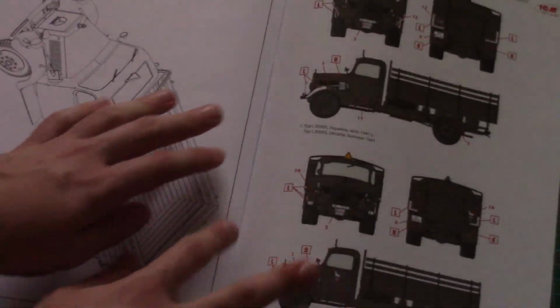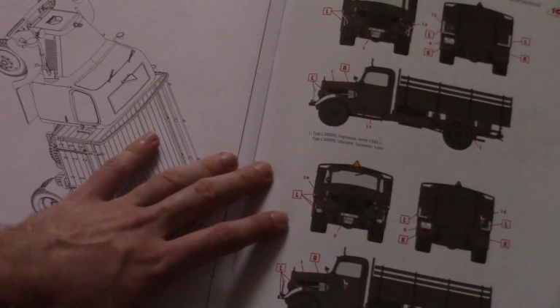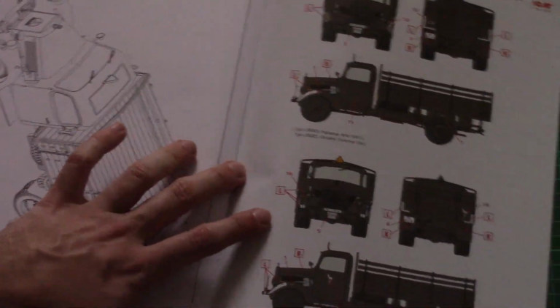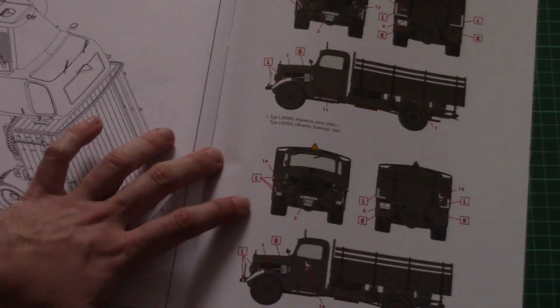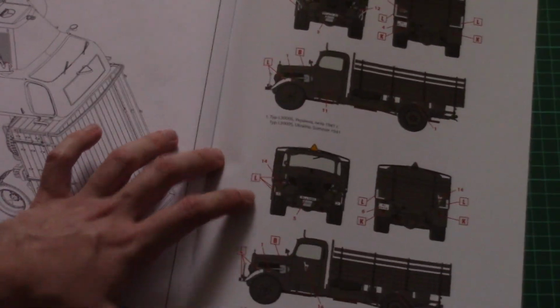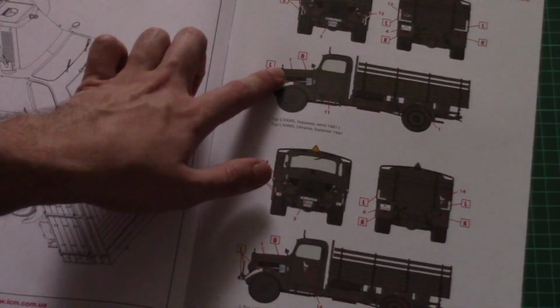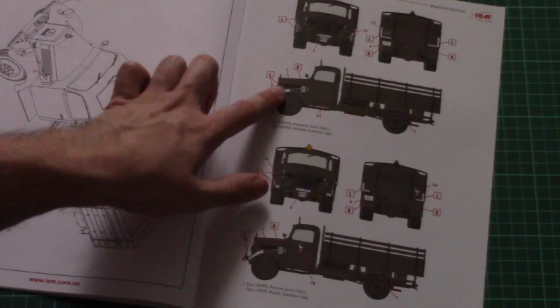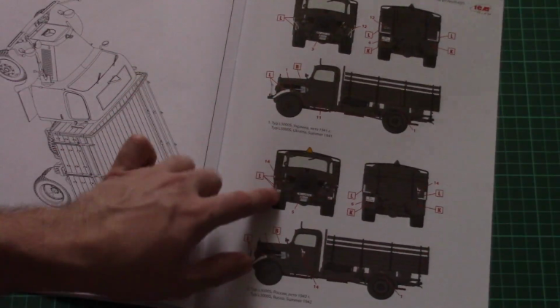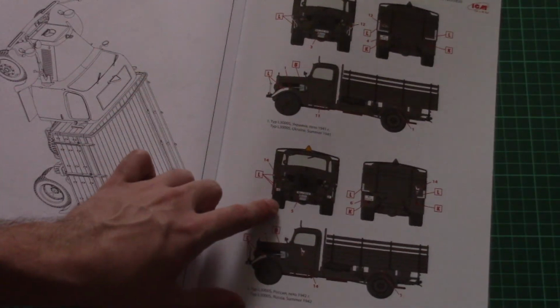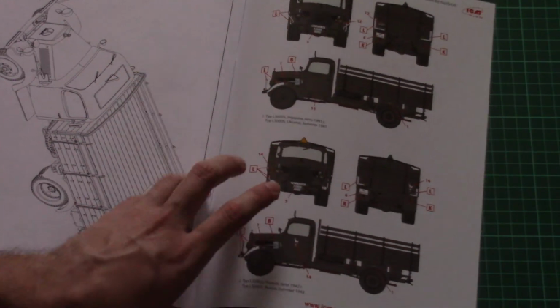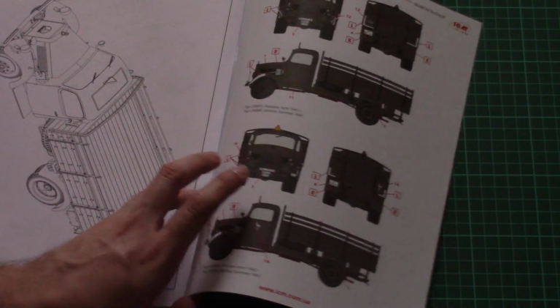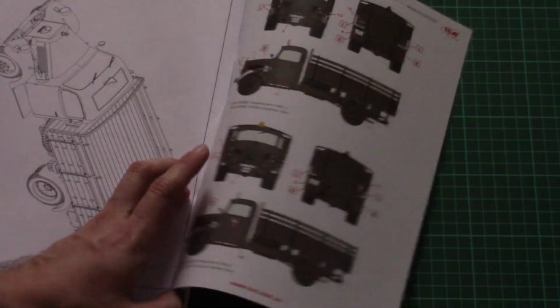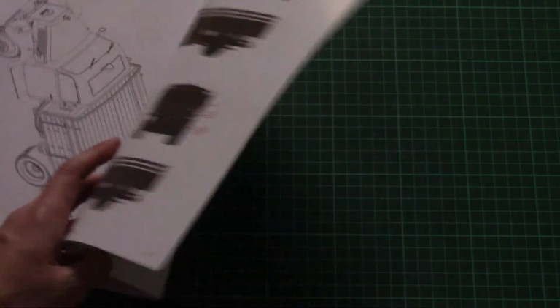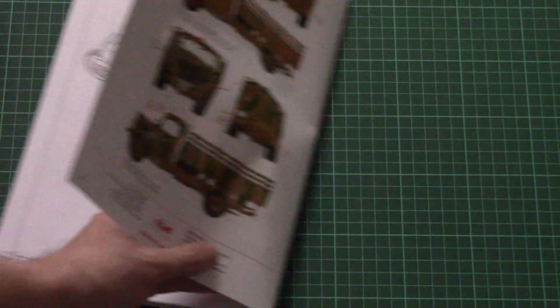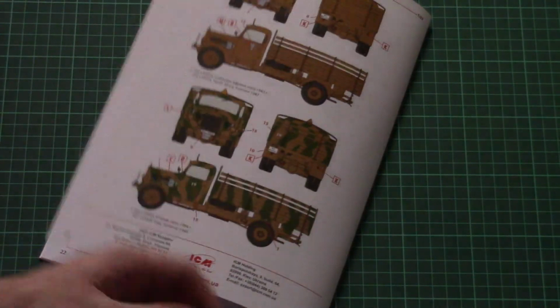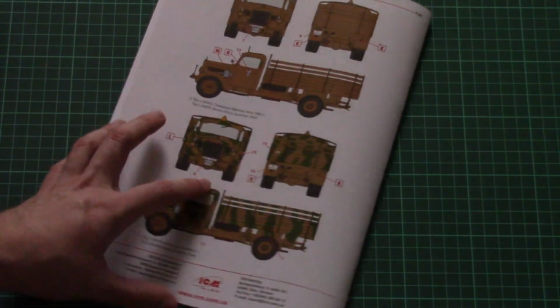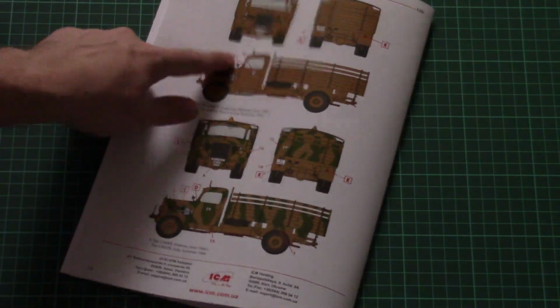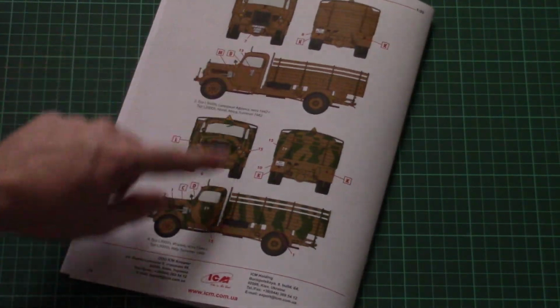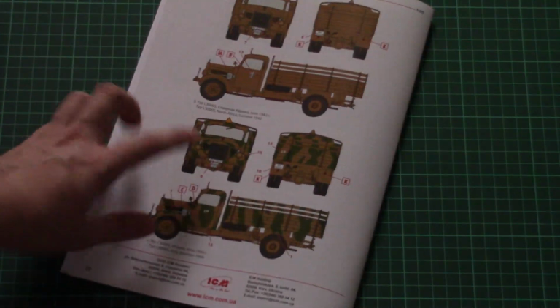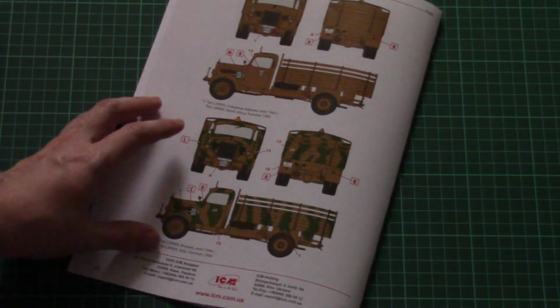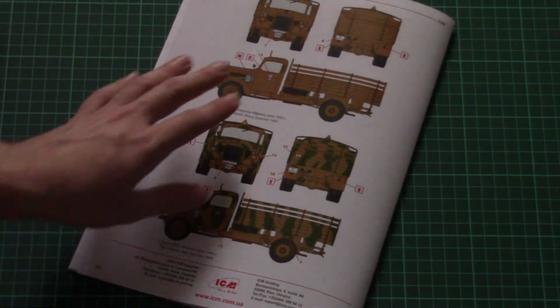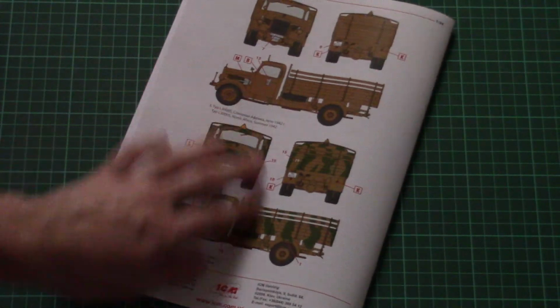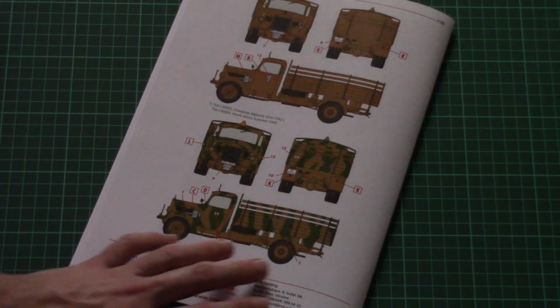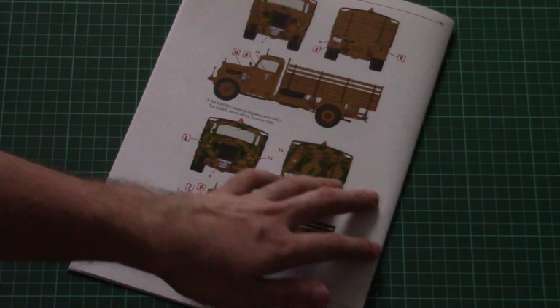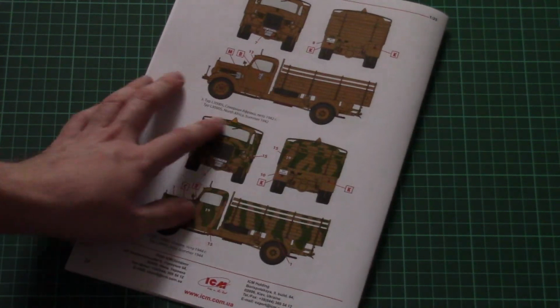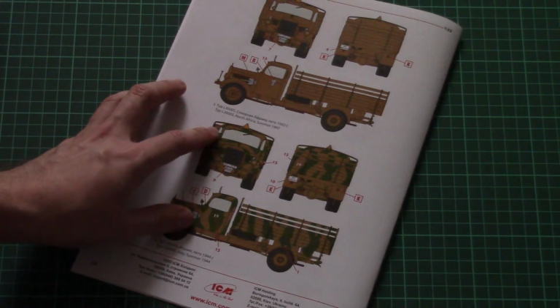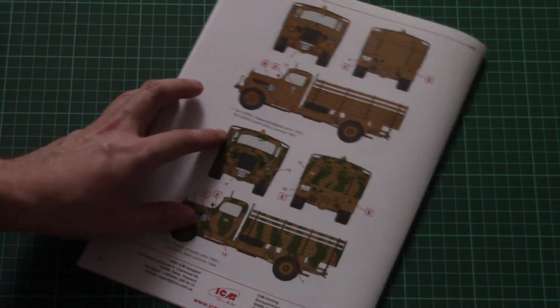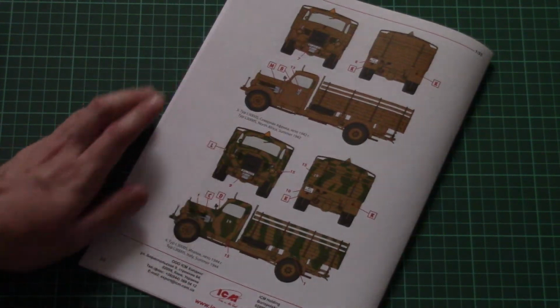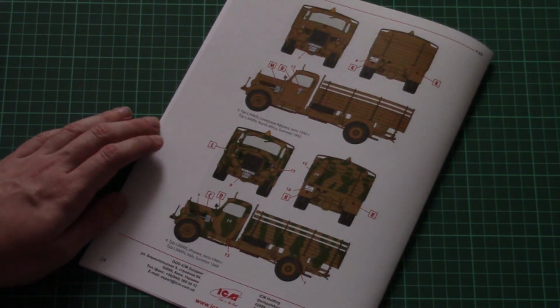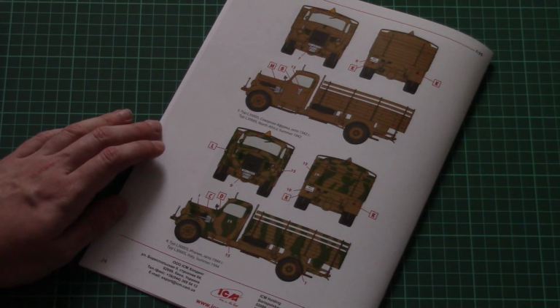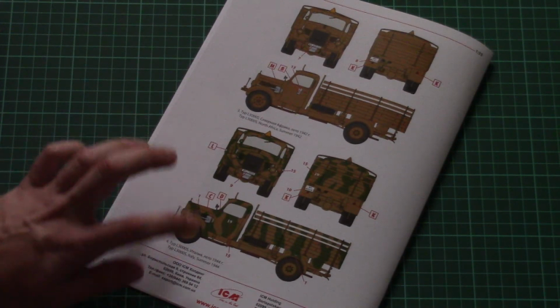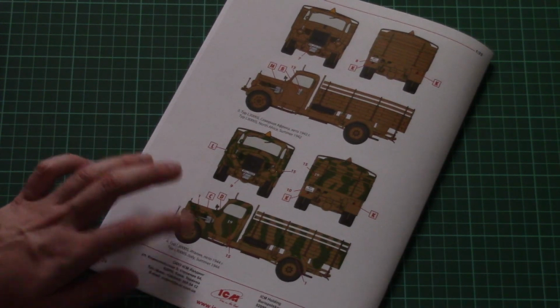Here you can see the marking options. Here is the first one and here is the second one — both are grey. Here is the third one and fourth one, which come in yellow color for the North Africa and Italy versions.